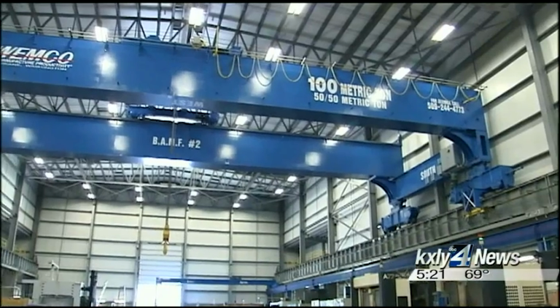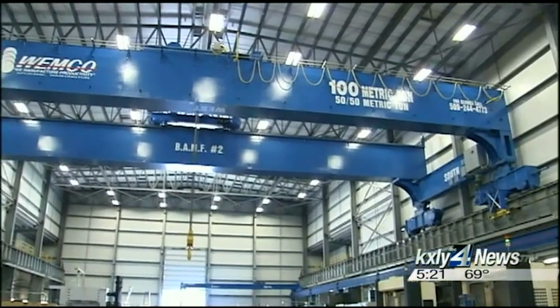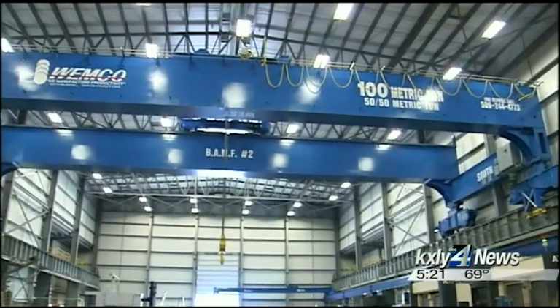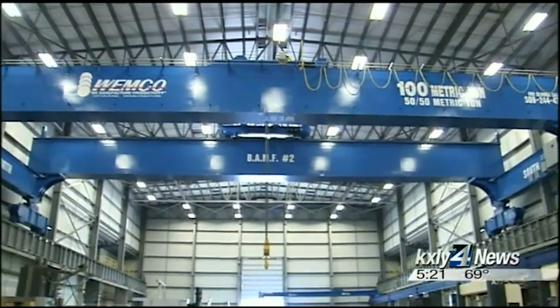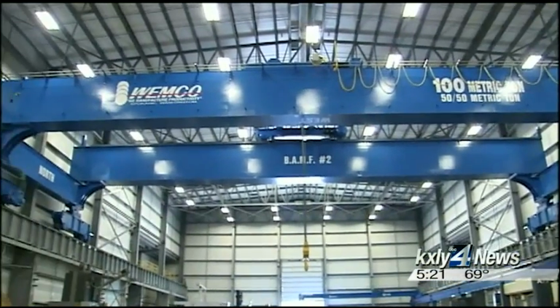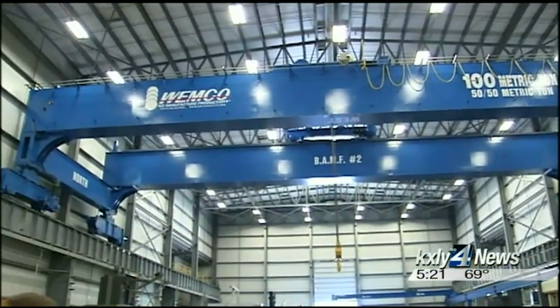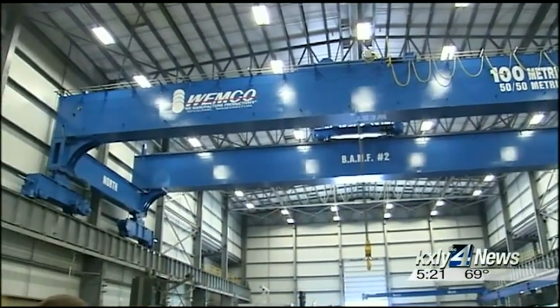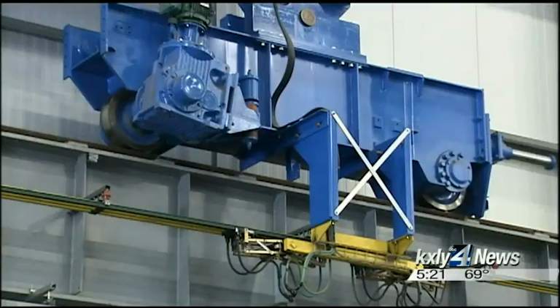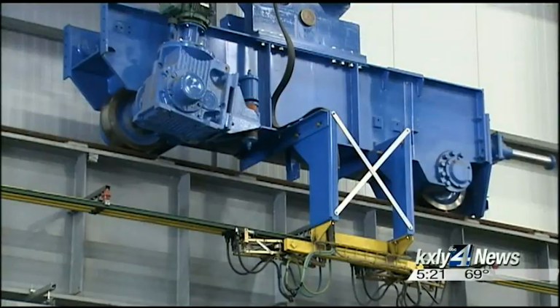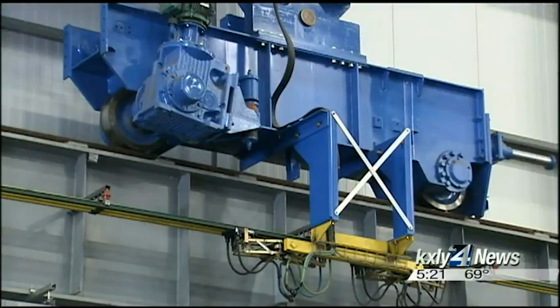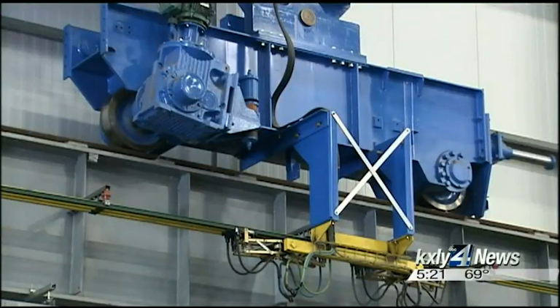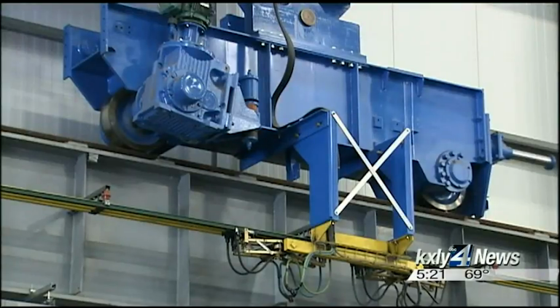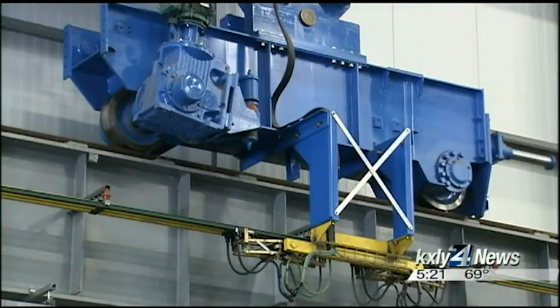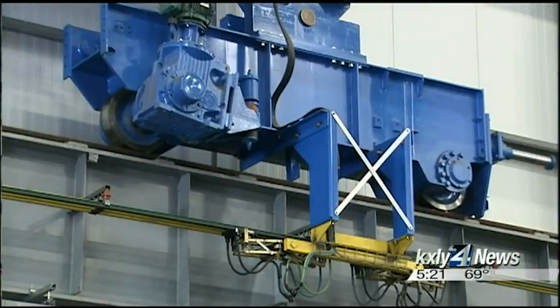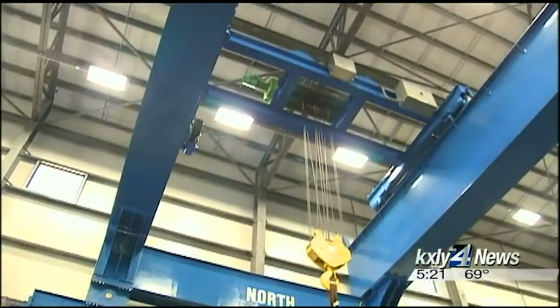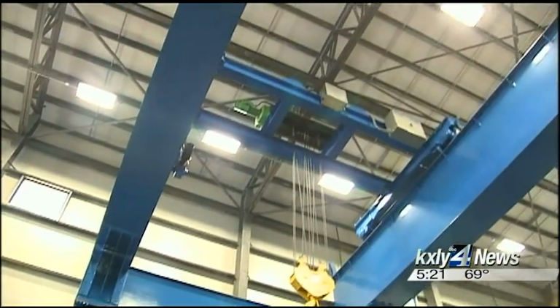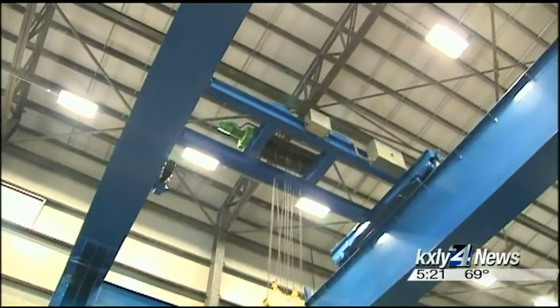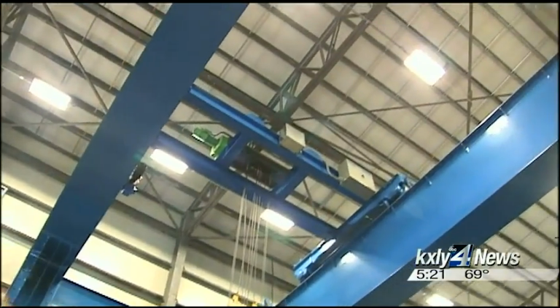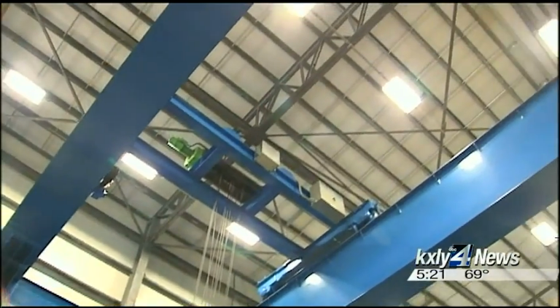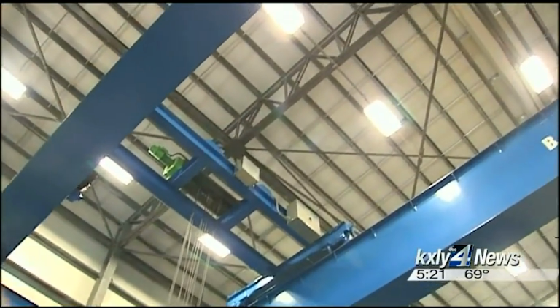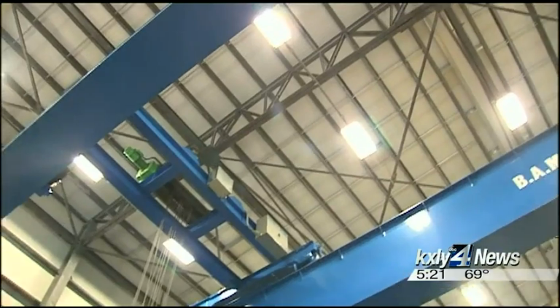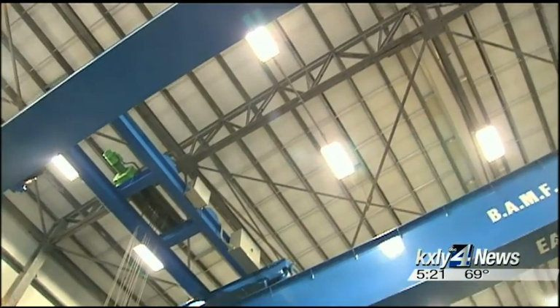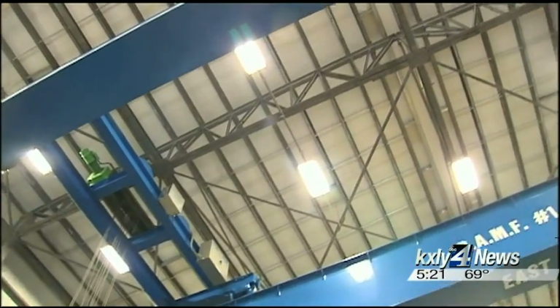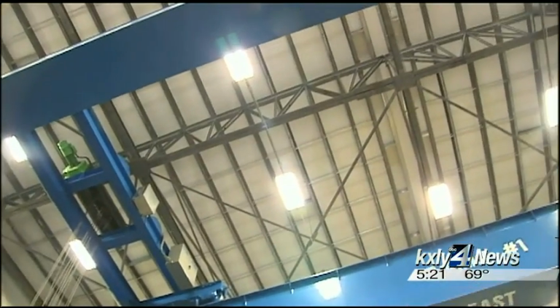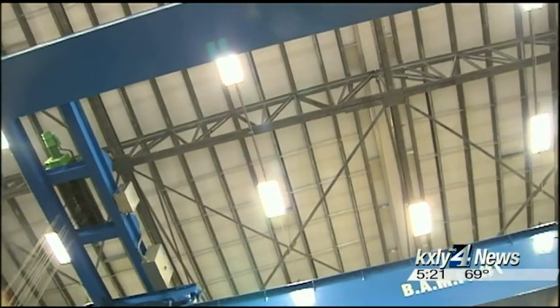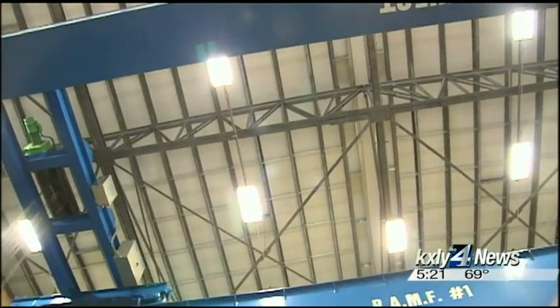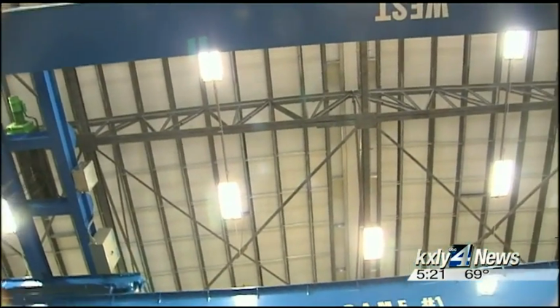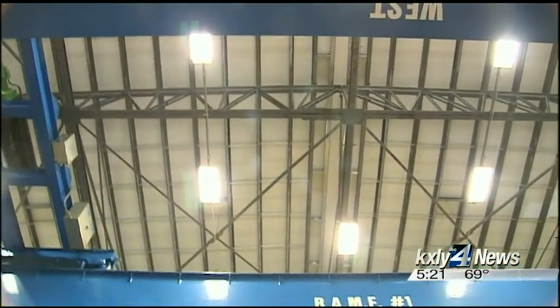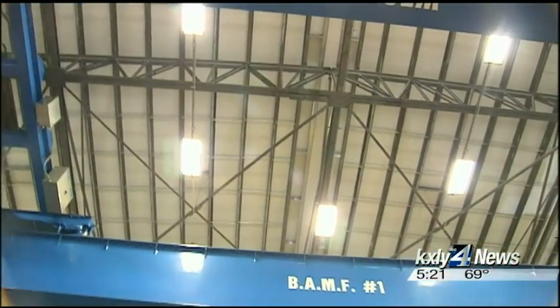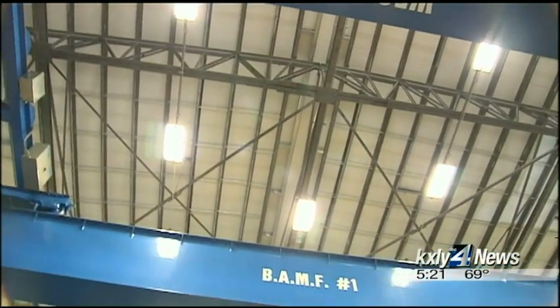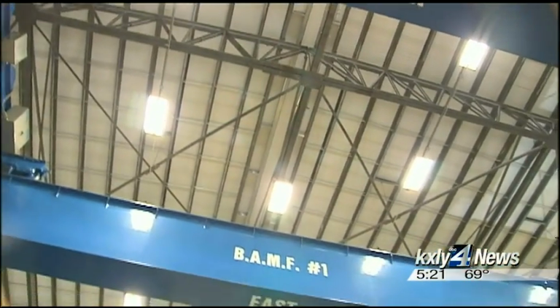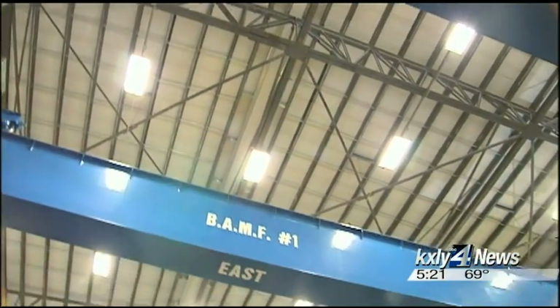Some of its bridge cranes are now being used to service old hydroelectric dams. Wemco takes old technology and puts modern controls and components on them to make them more reliable, more user-friendly, and more capable.